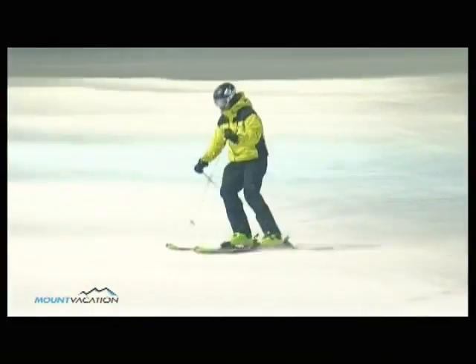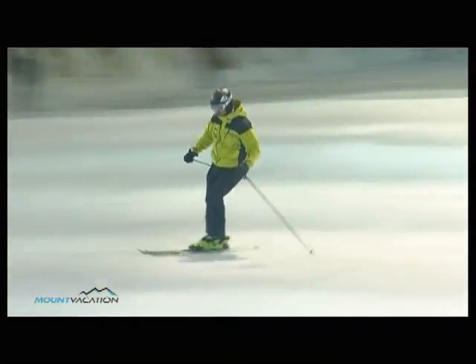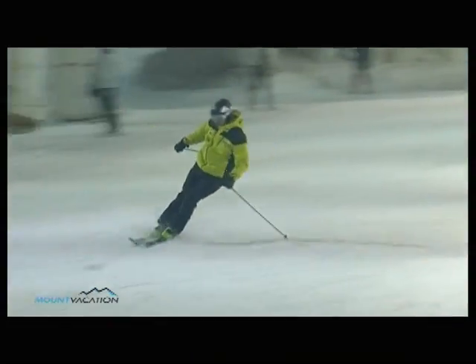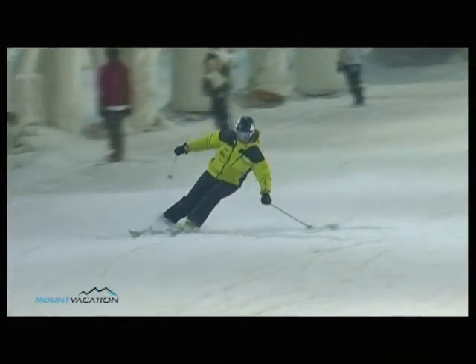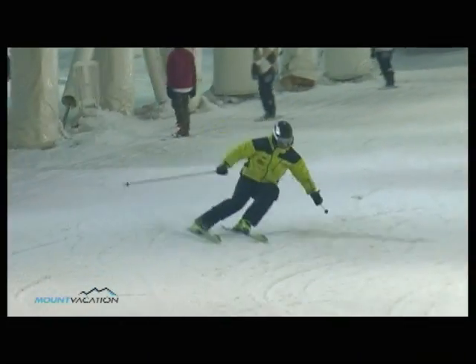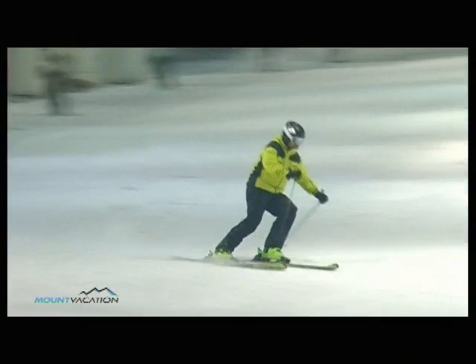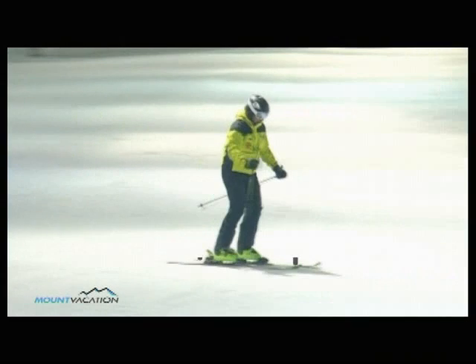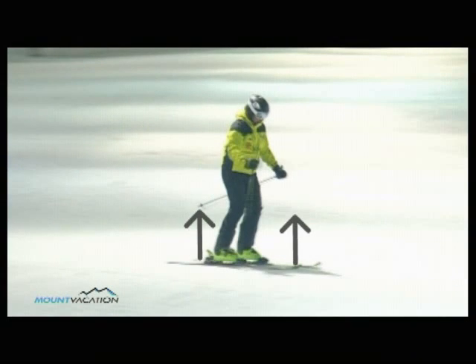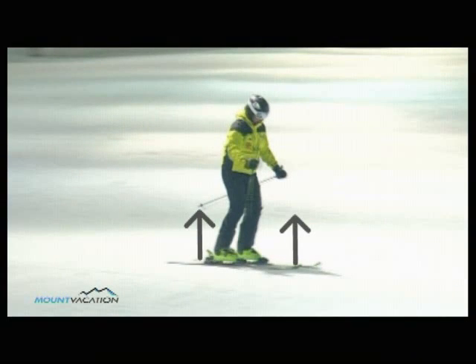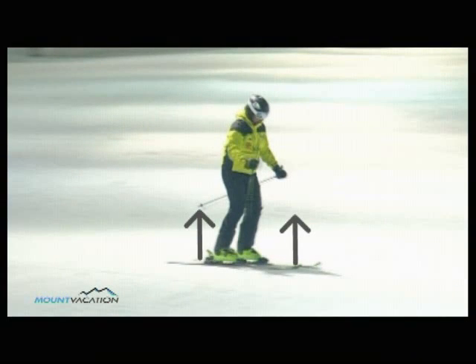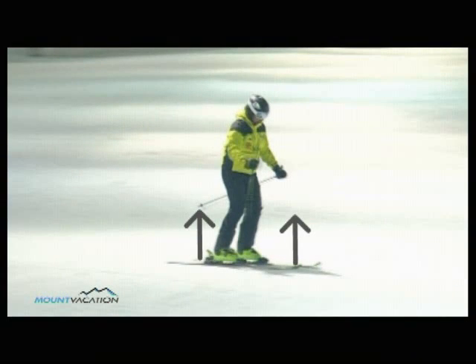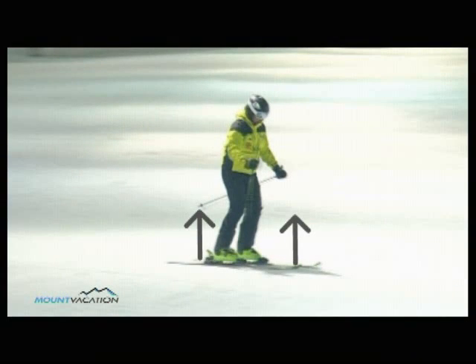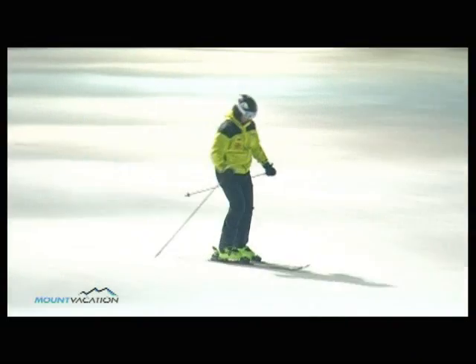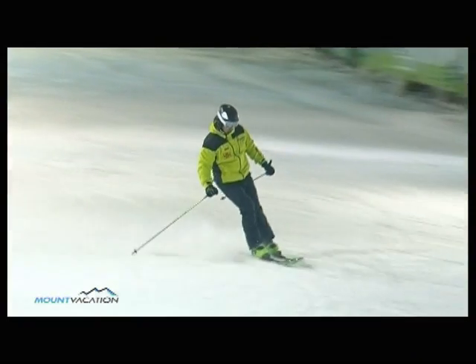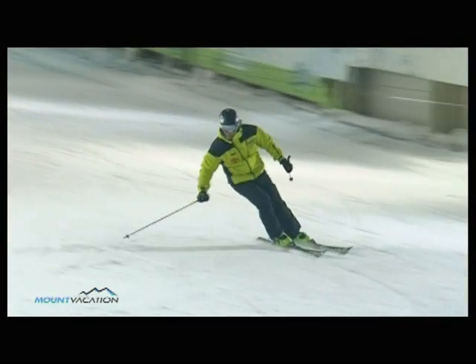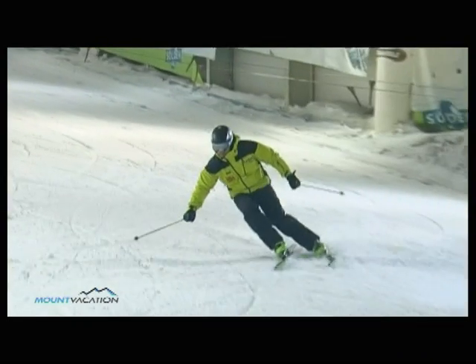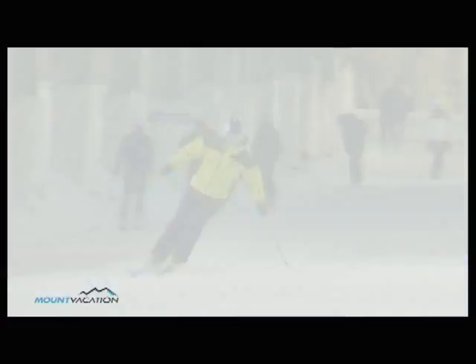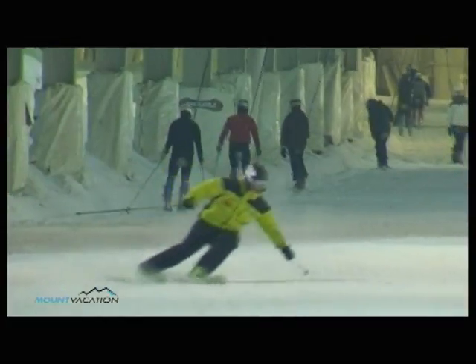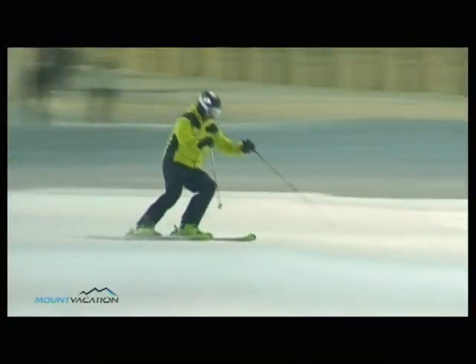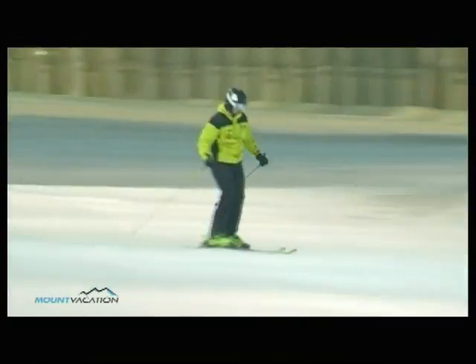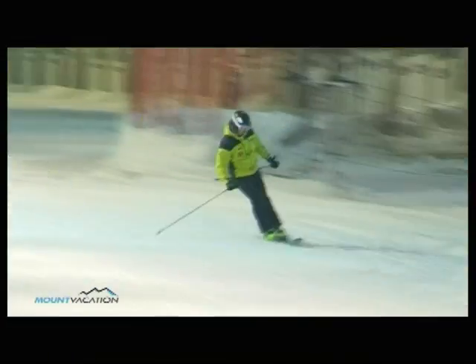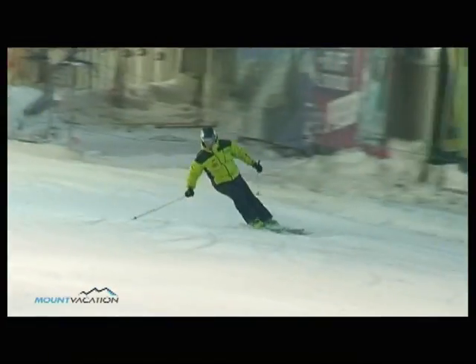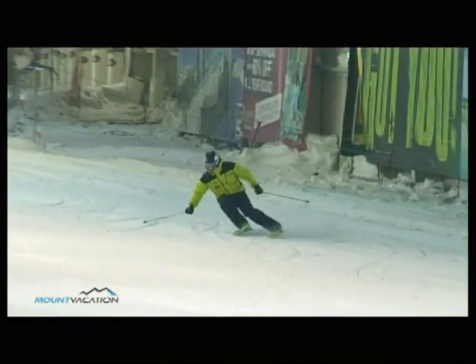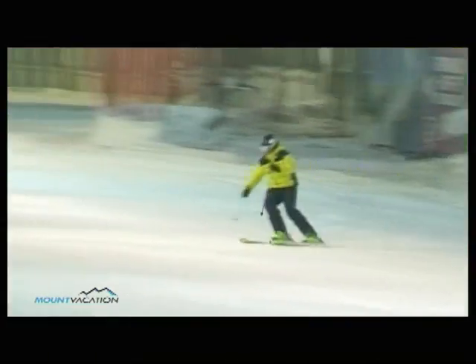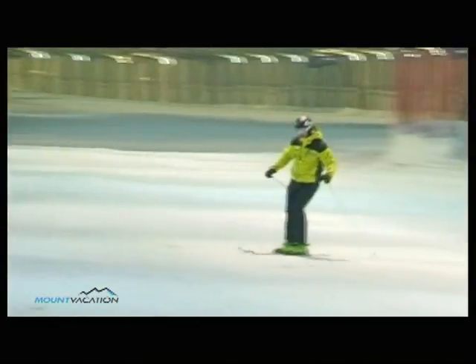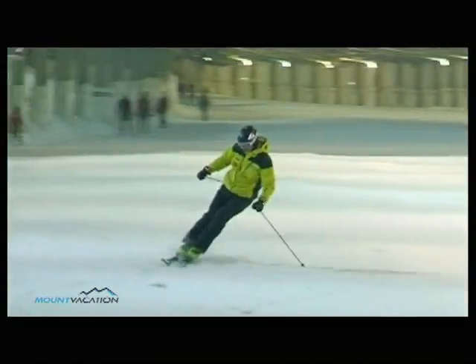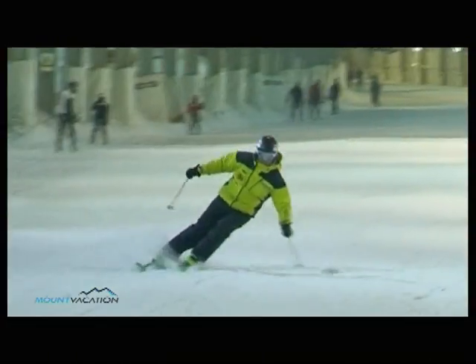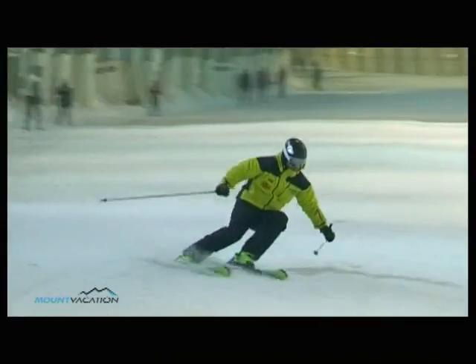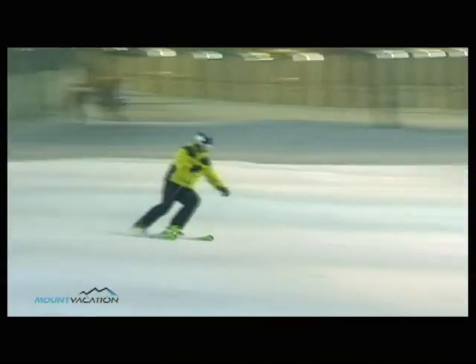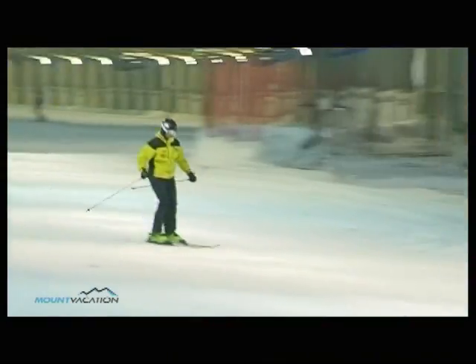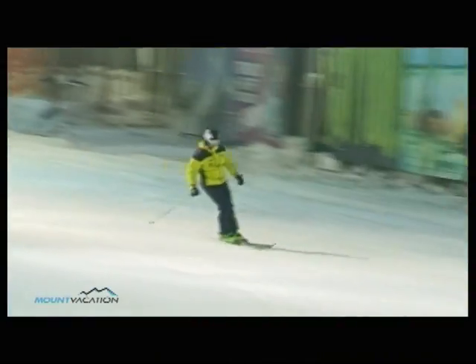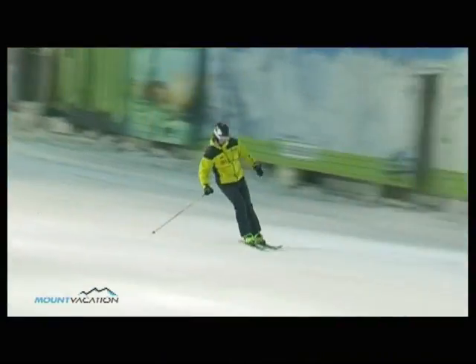Increase your body's upward movement at the end of every turn to lift more weight off of your skis. Find out how the skidding pressure reflects on your speed.